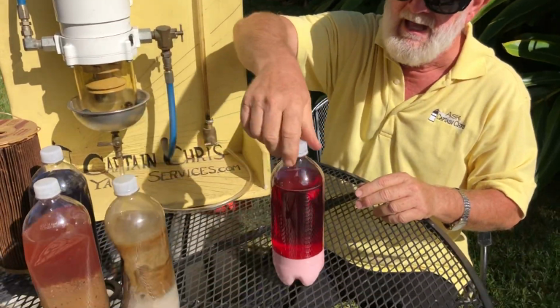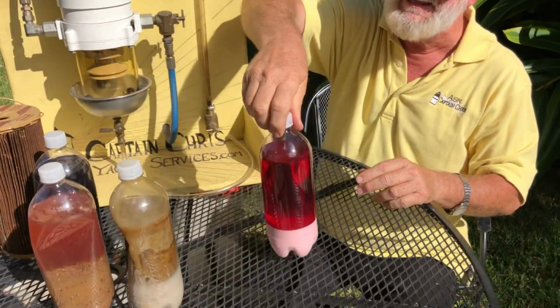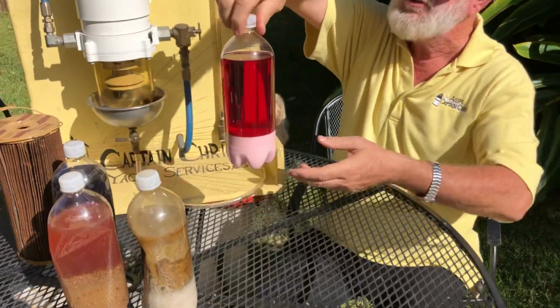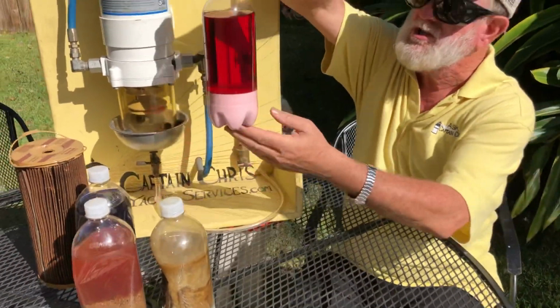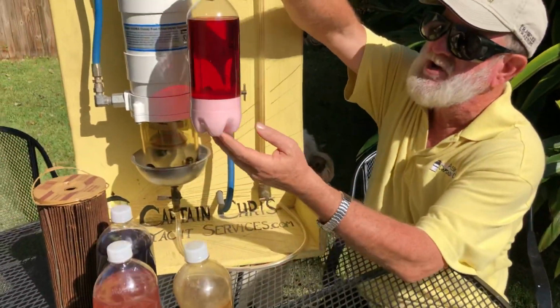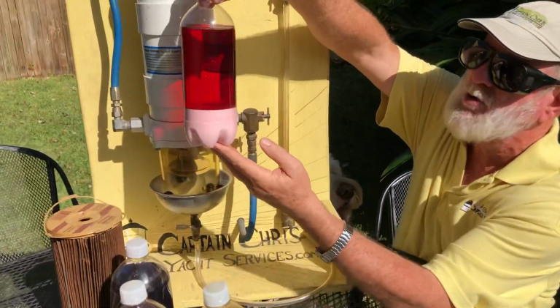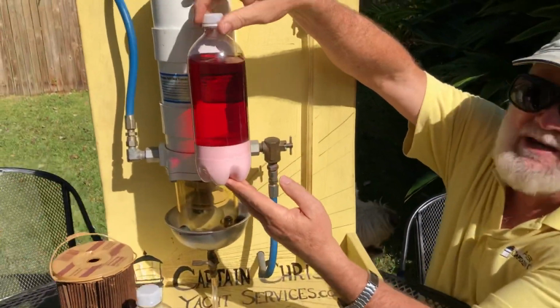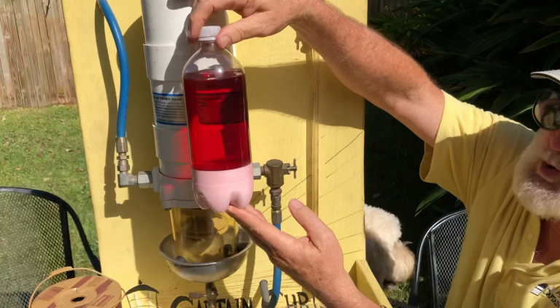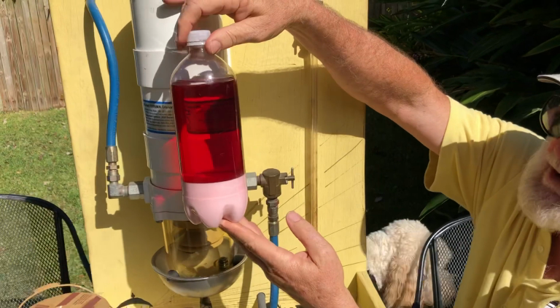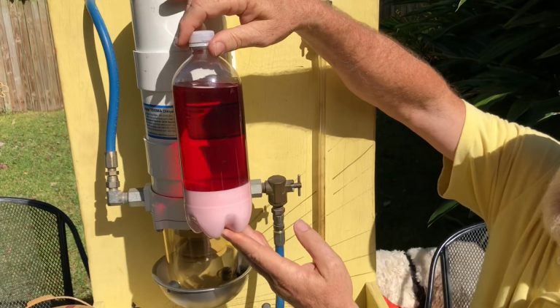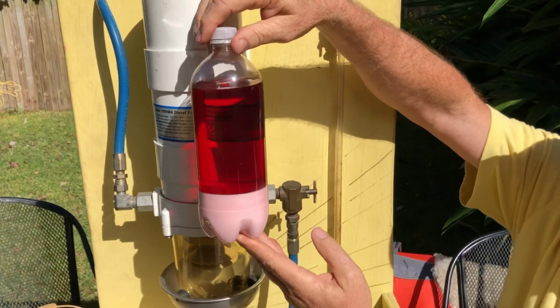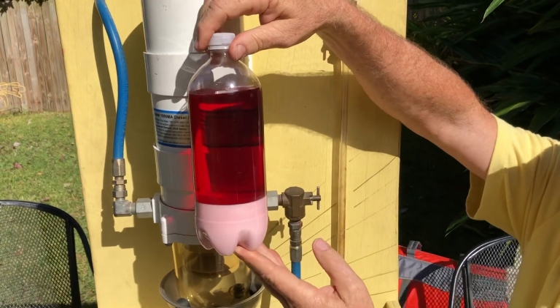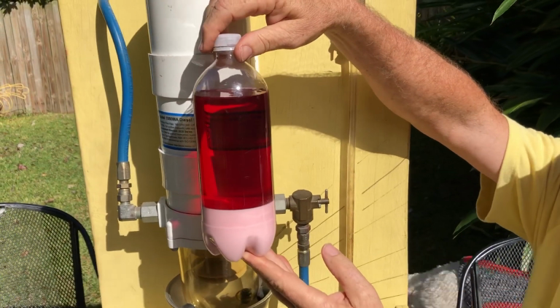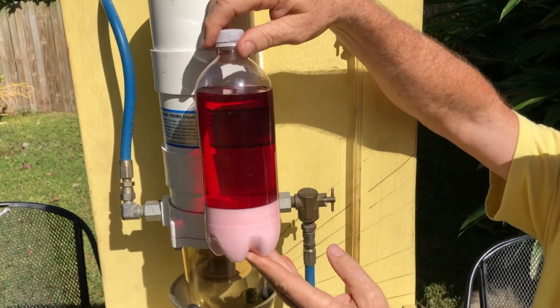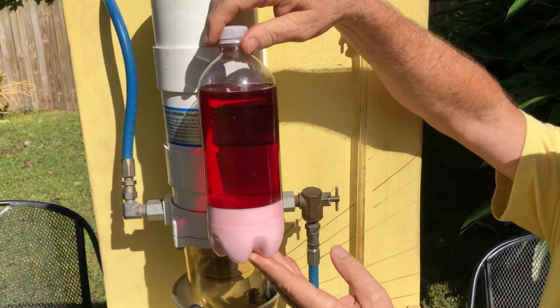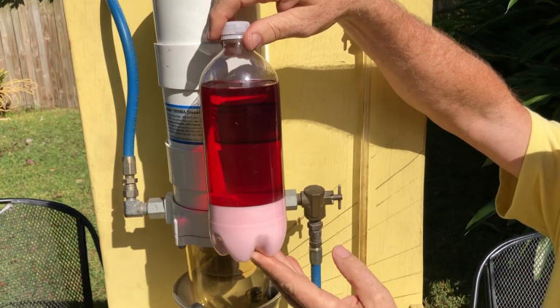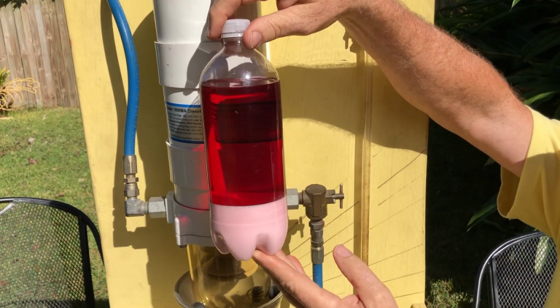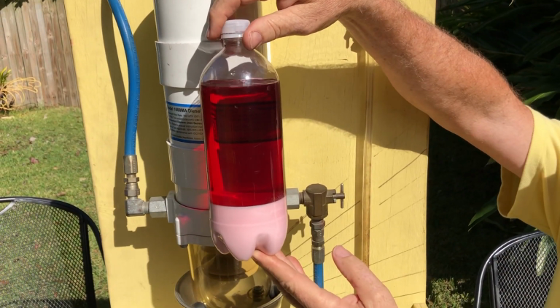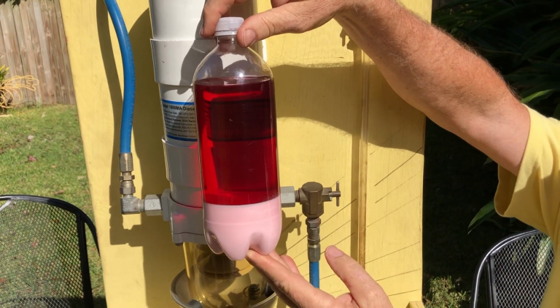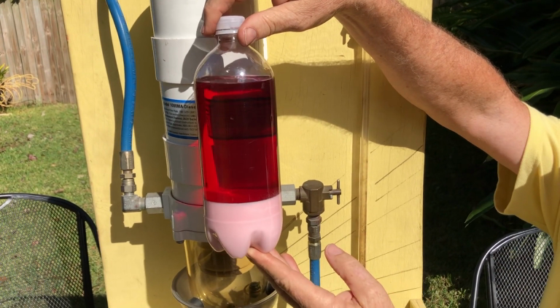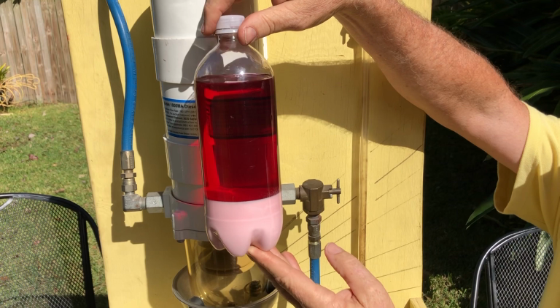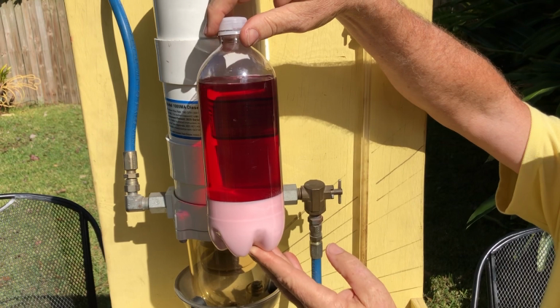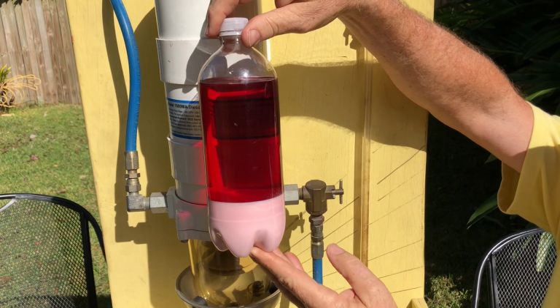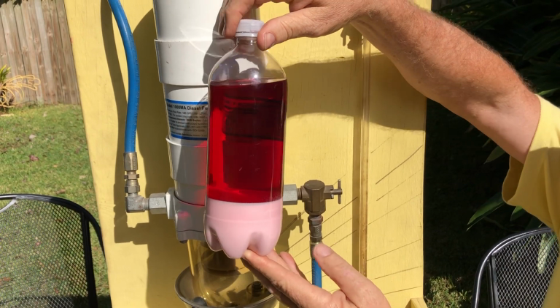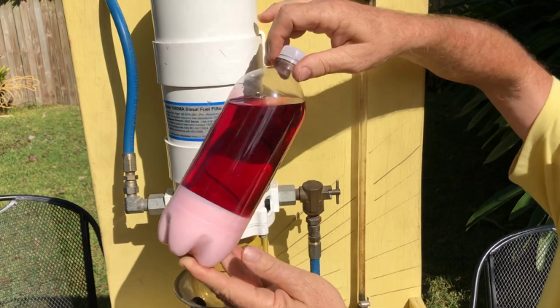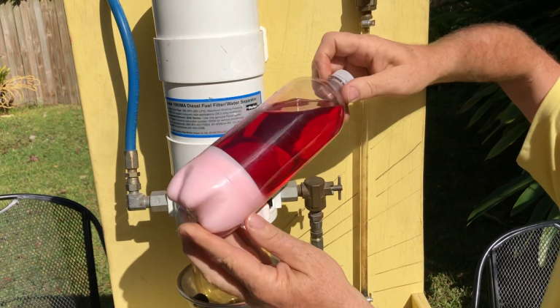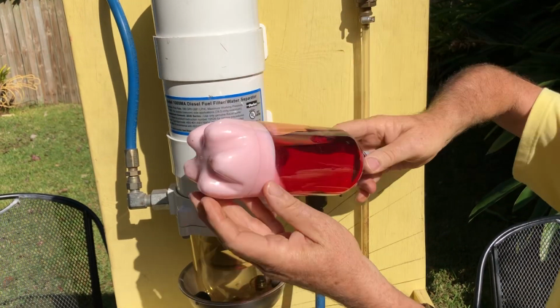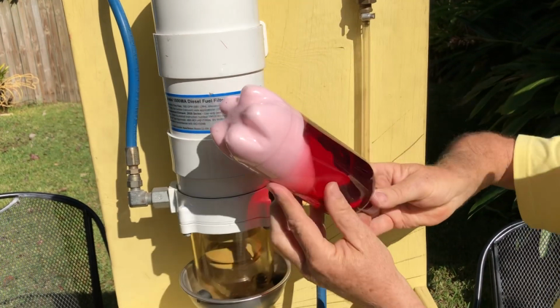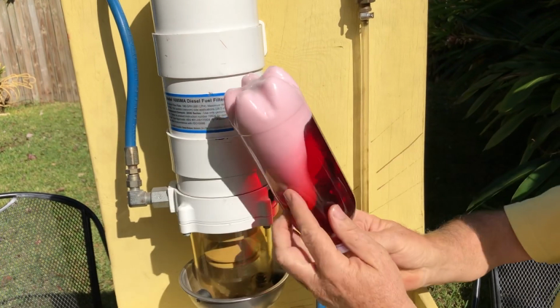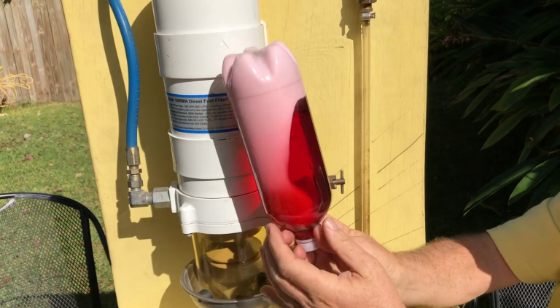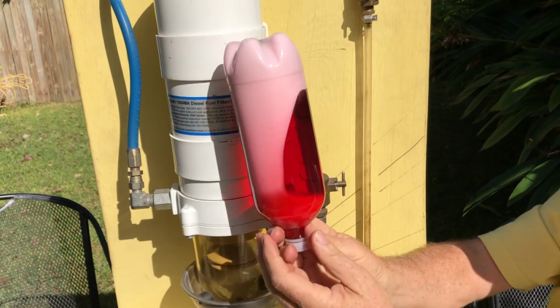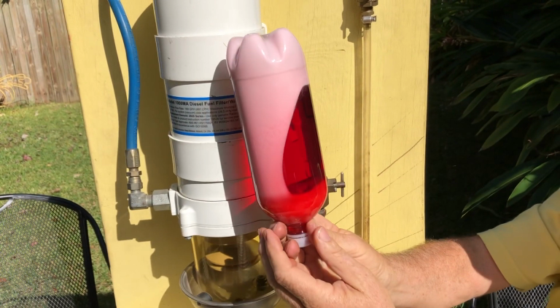And now we're talking about another red fluid which is different than red diesel fuel. This is ATF — automatic transmission fluid — and you can see we've got water in the bottom of that also.